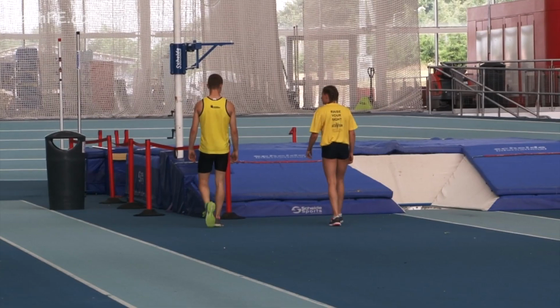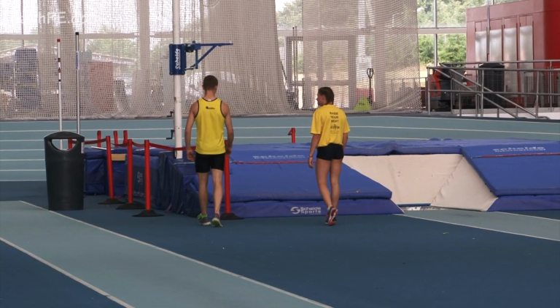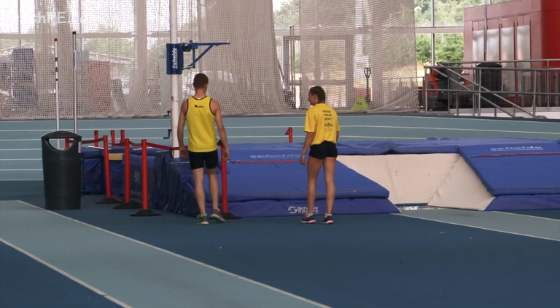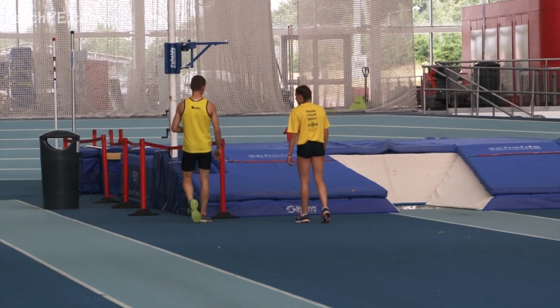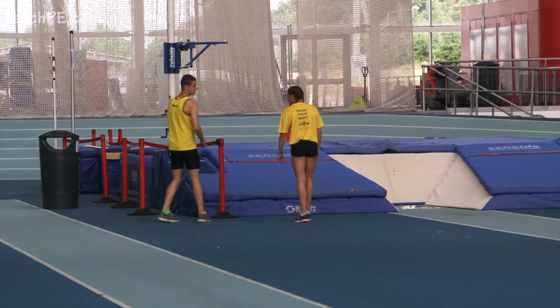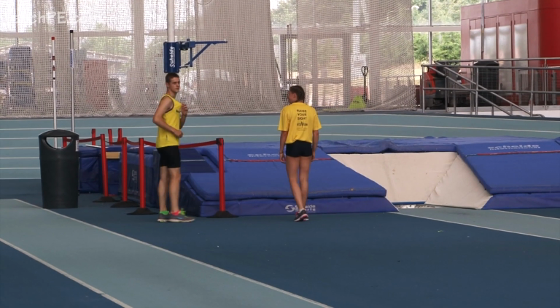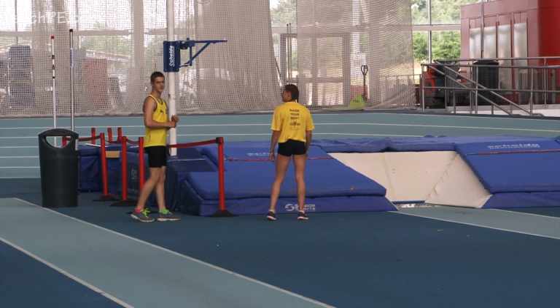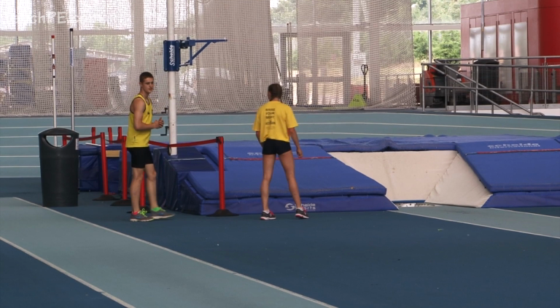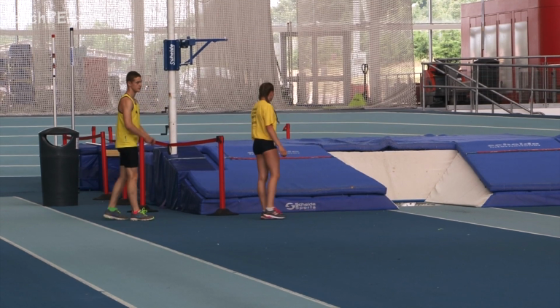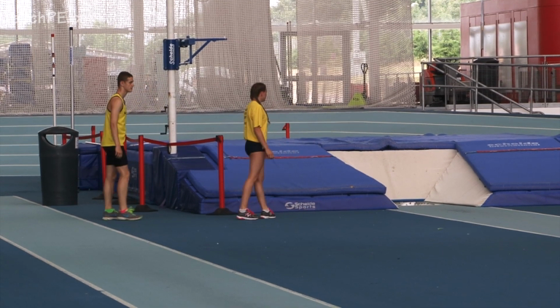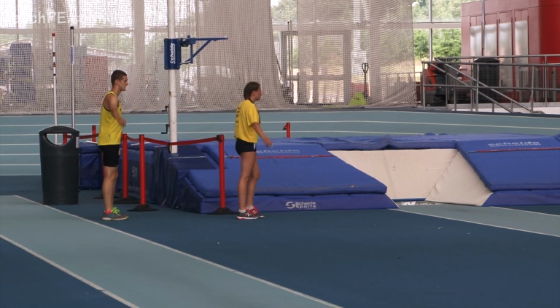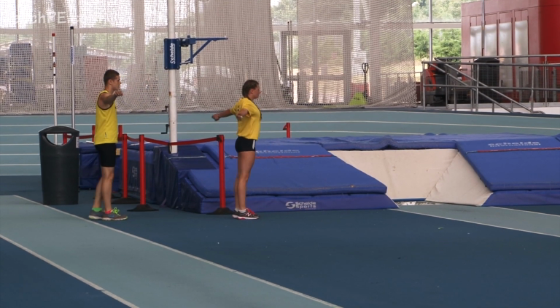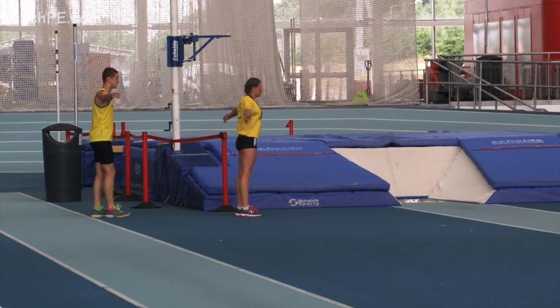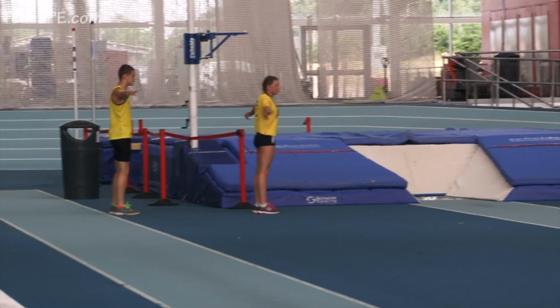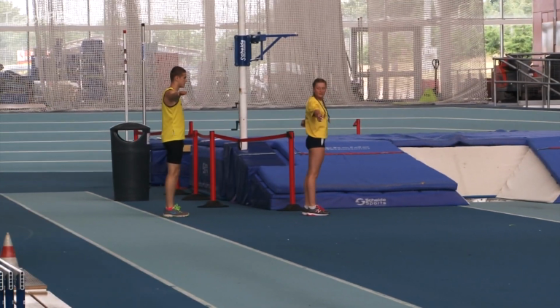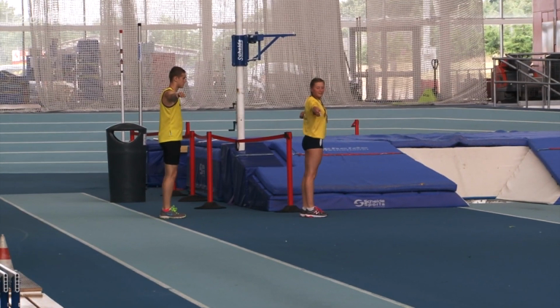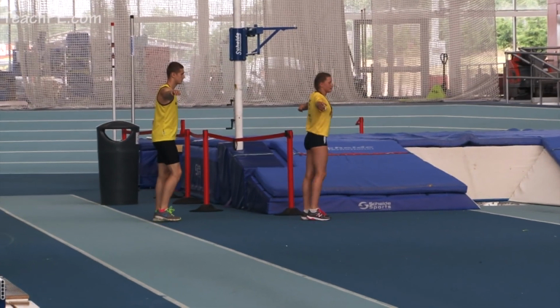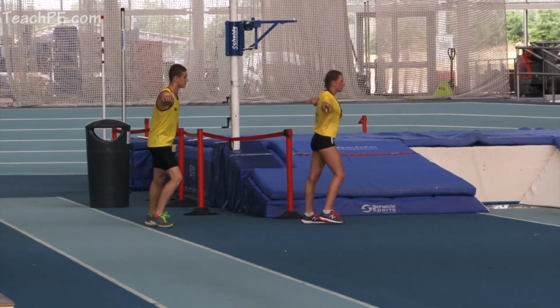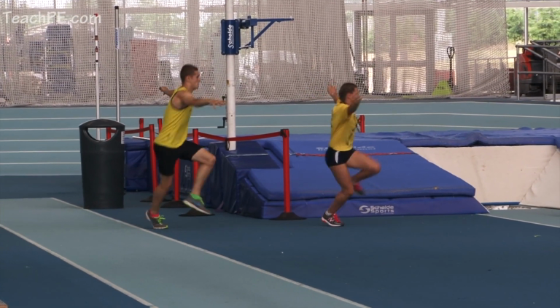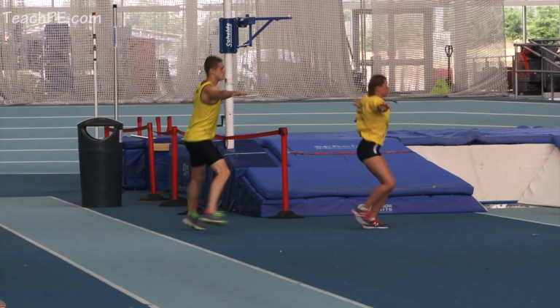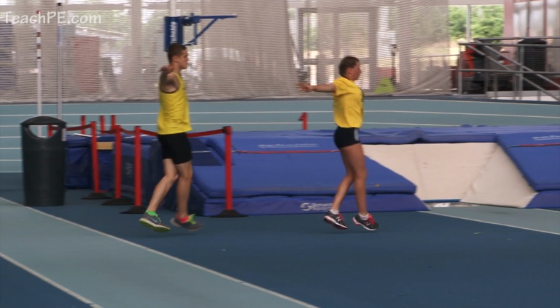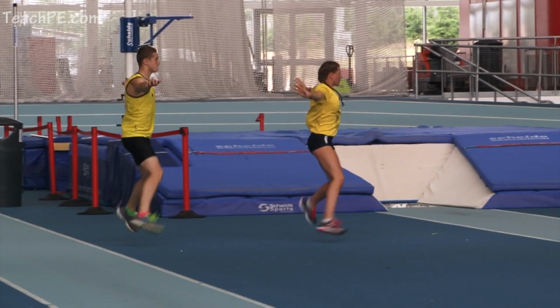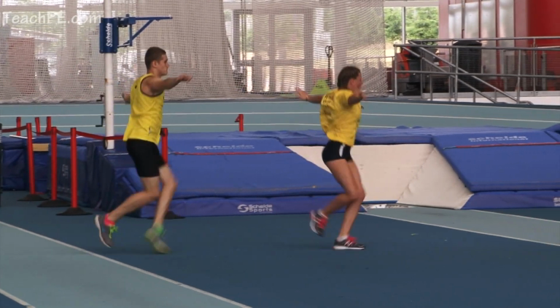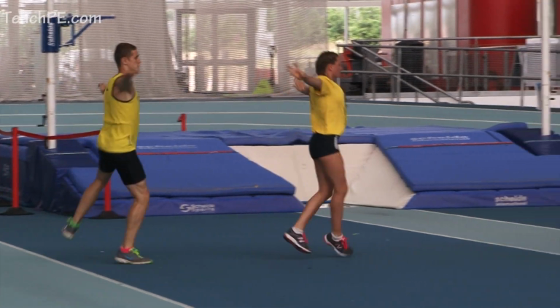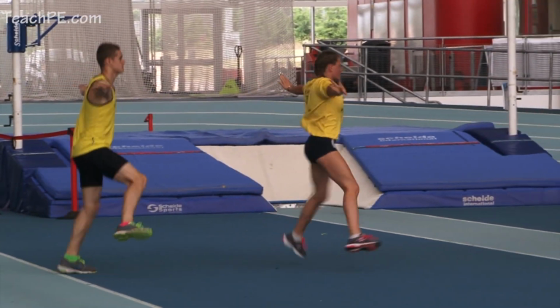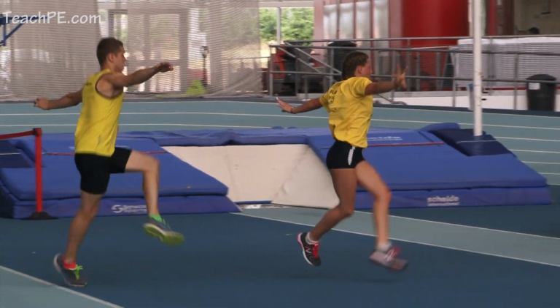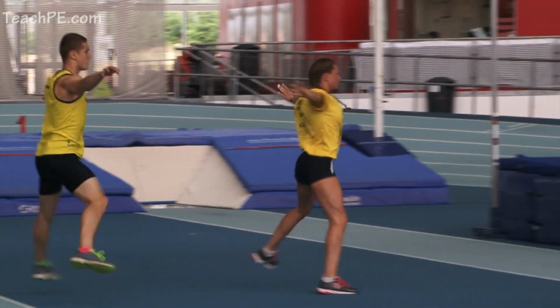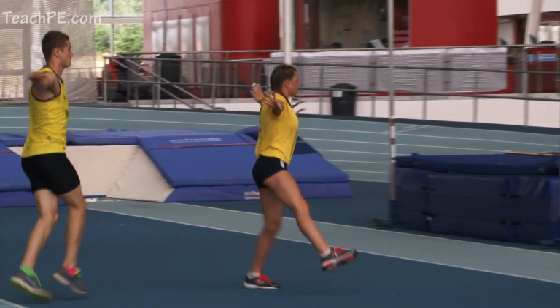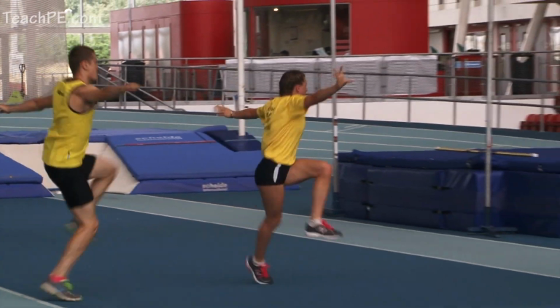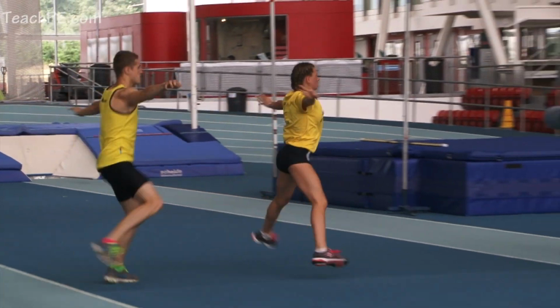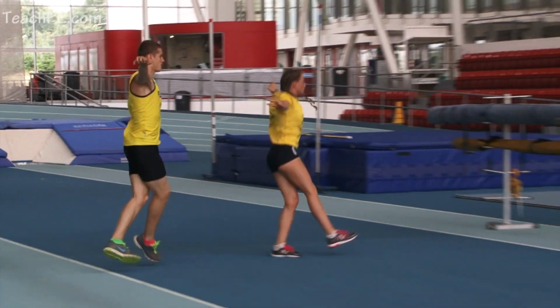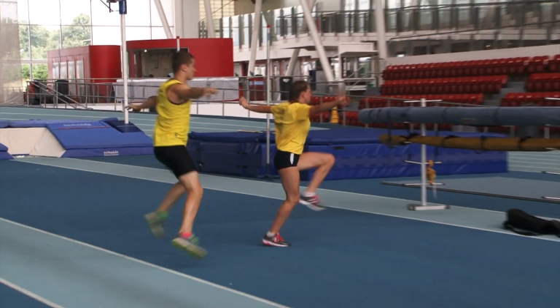Facing the other direction on this one. Arms out straight, try not to shimmy. Lift across the front and behind, pushing out, working laterally.